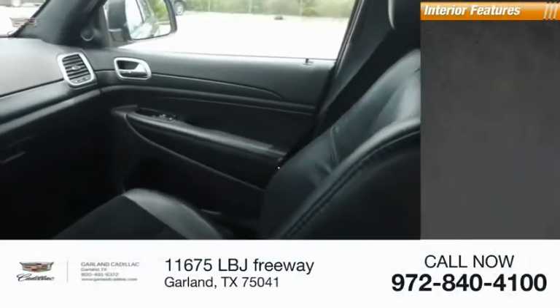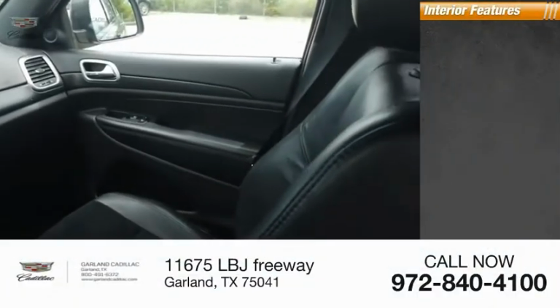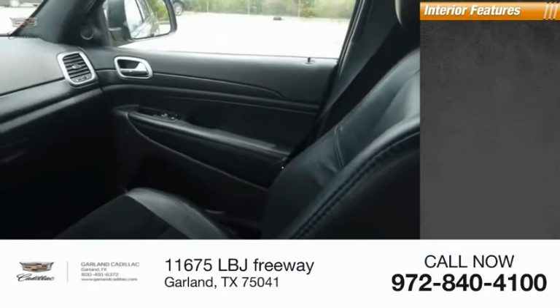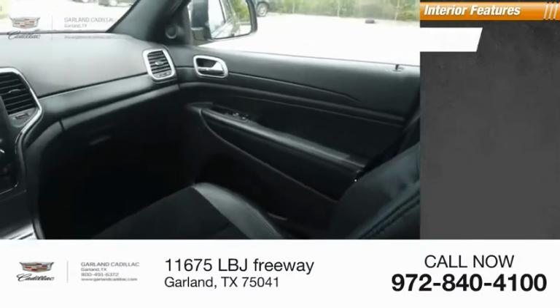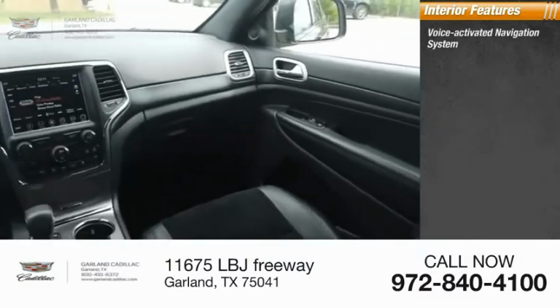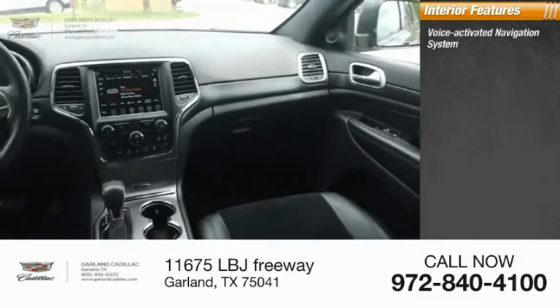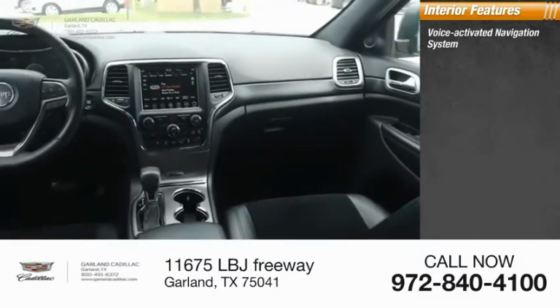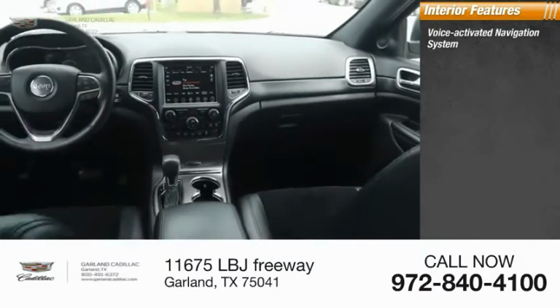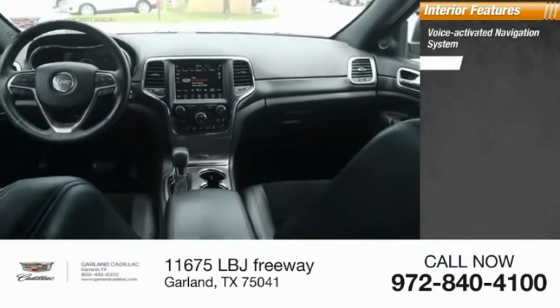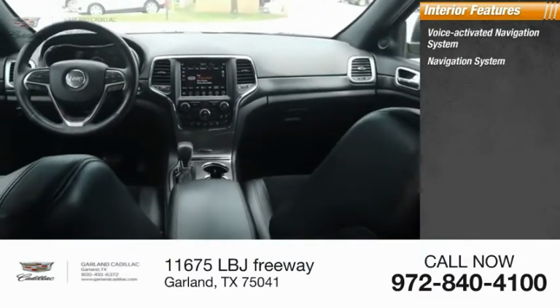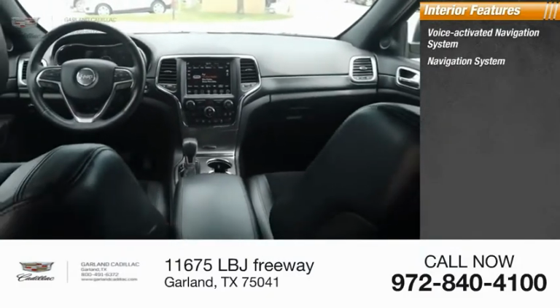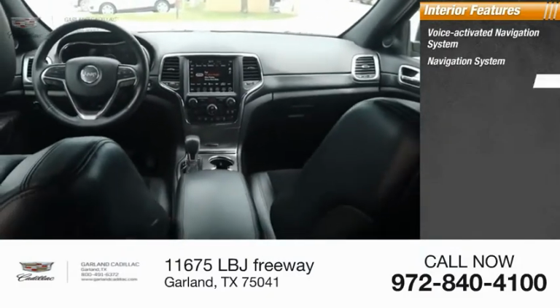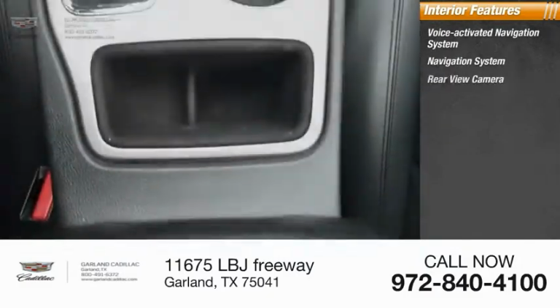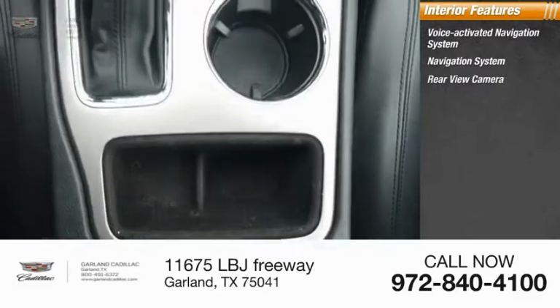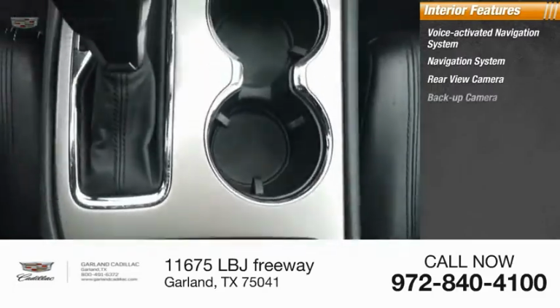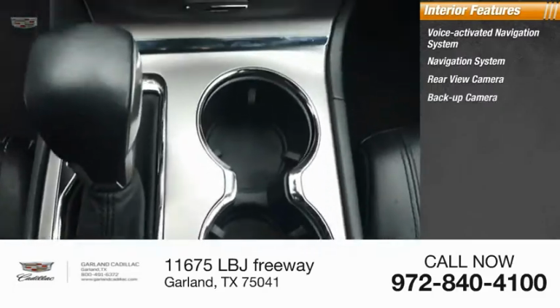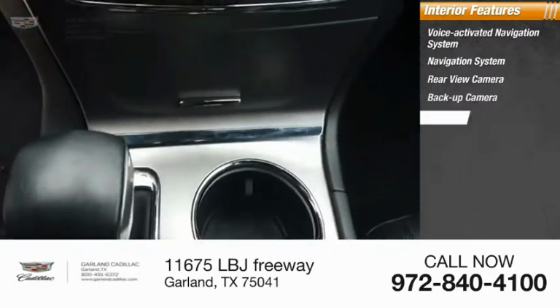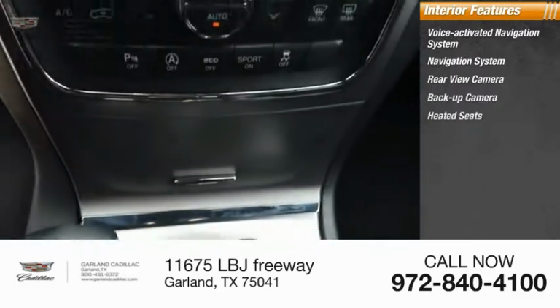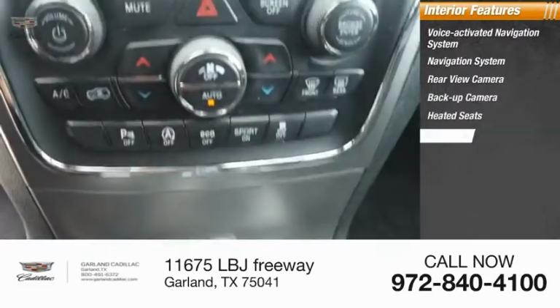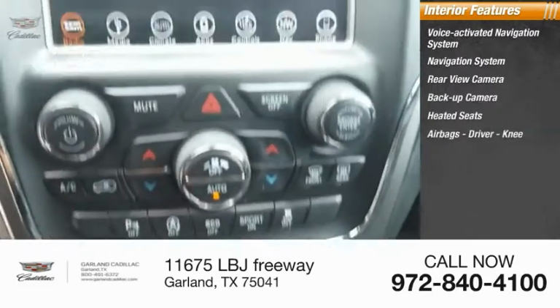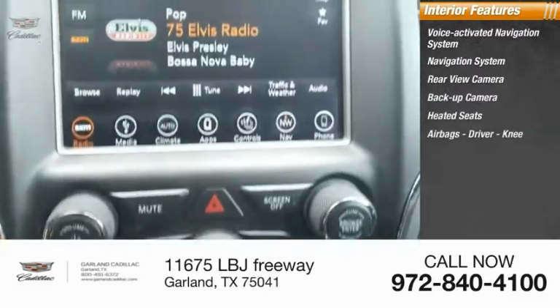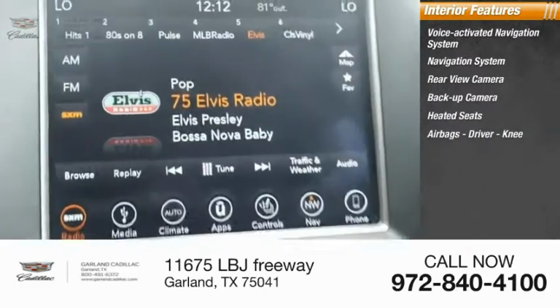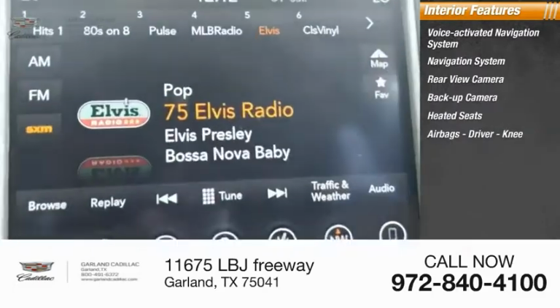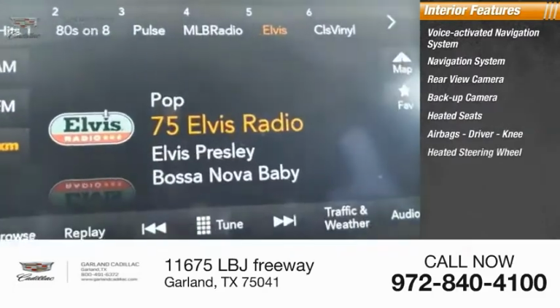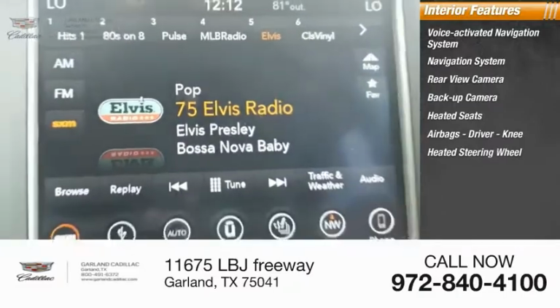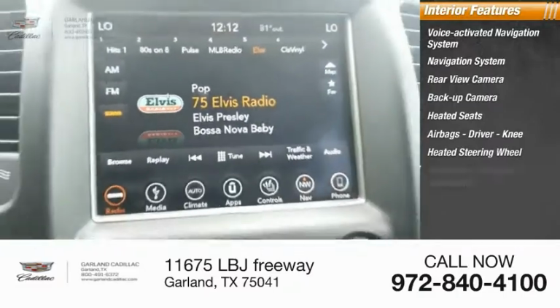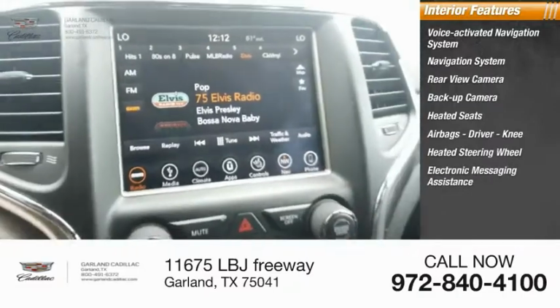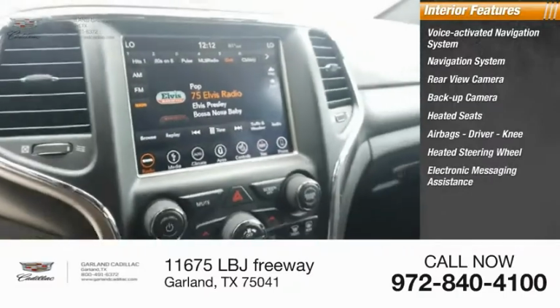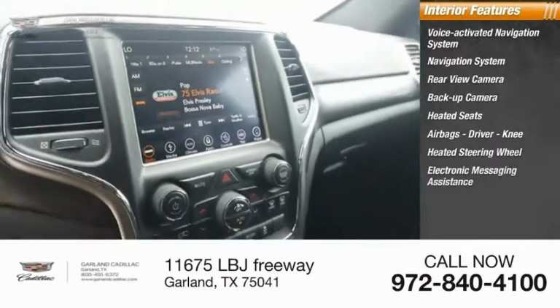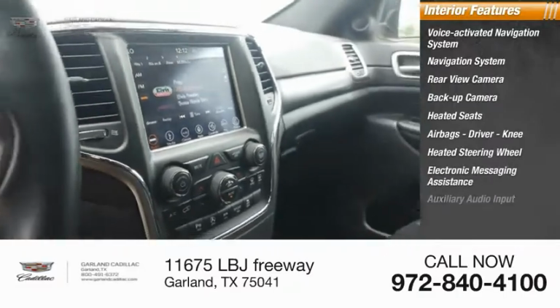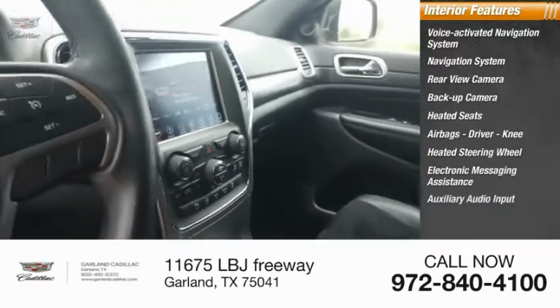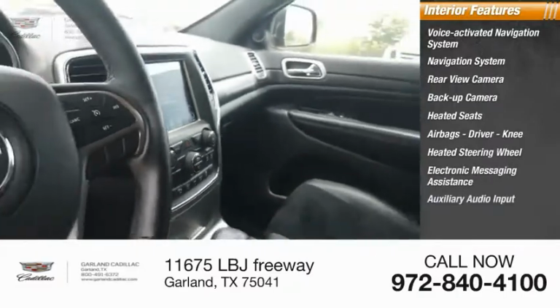Inside you'll find a voice-activated navigation system, rear view camera, backup camera, heated seats, airbags including driver and knee airbags, heated steering wheel, electronic messaging assistance, and auxiliary audio input.